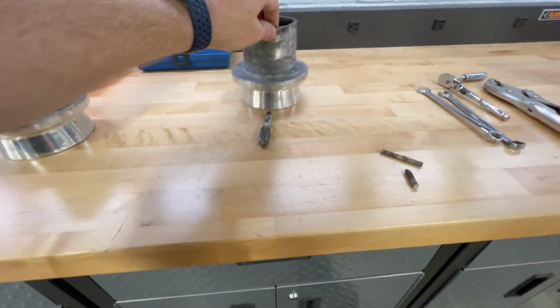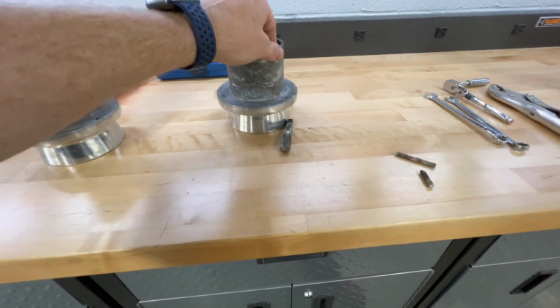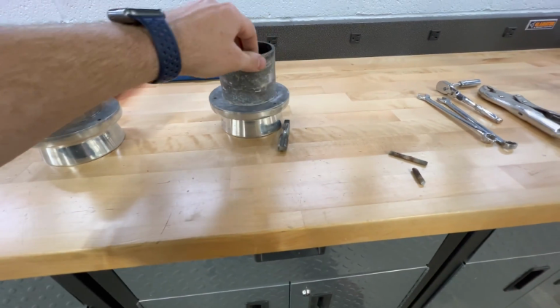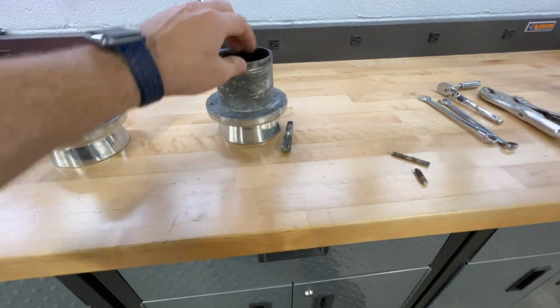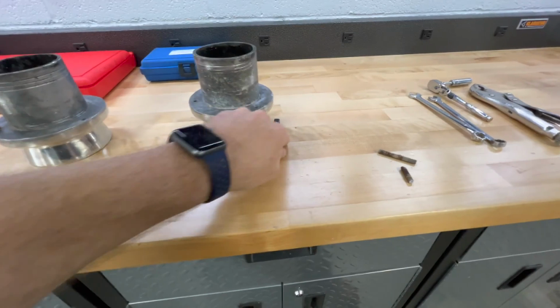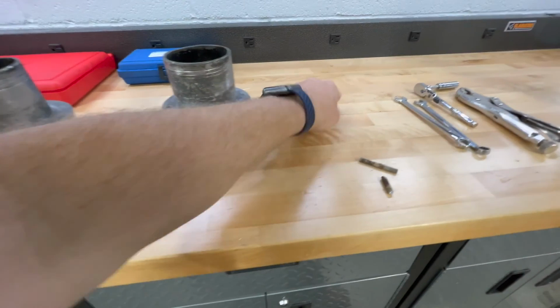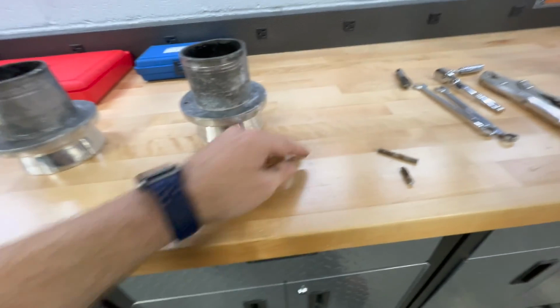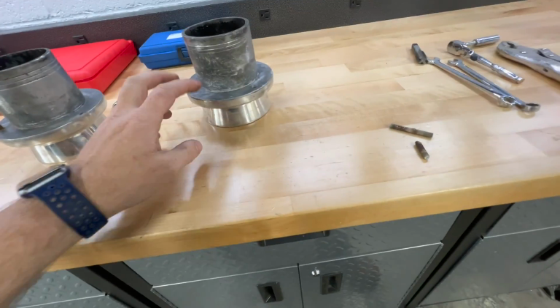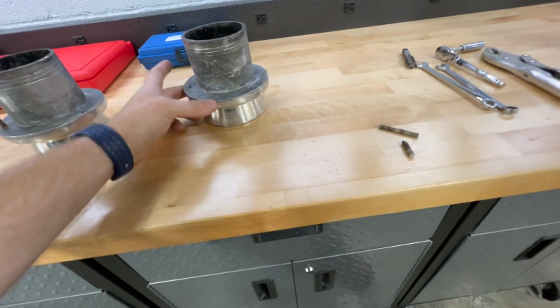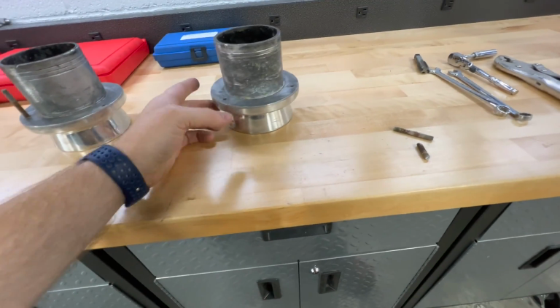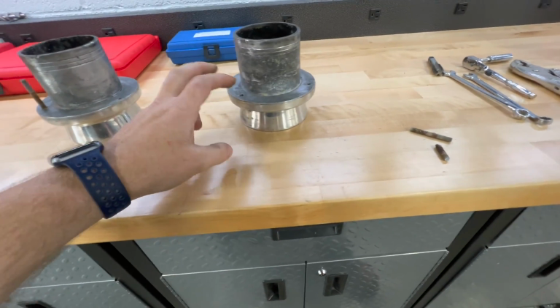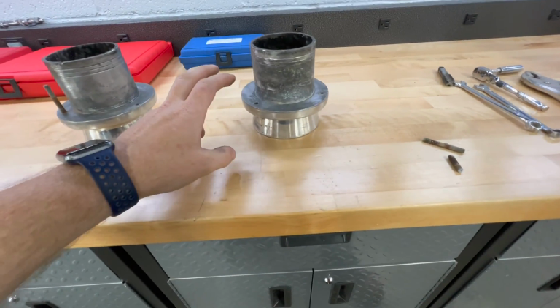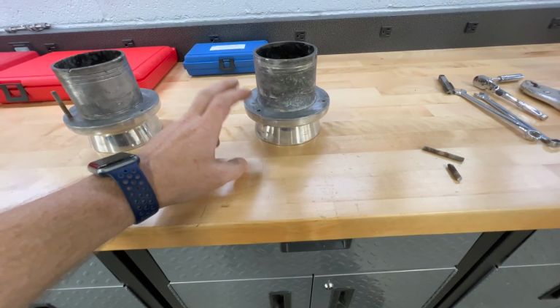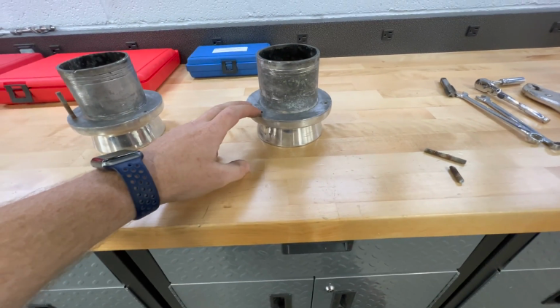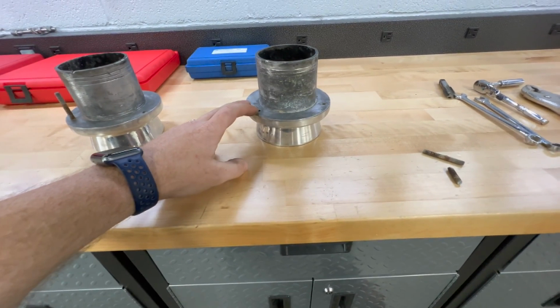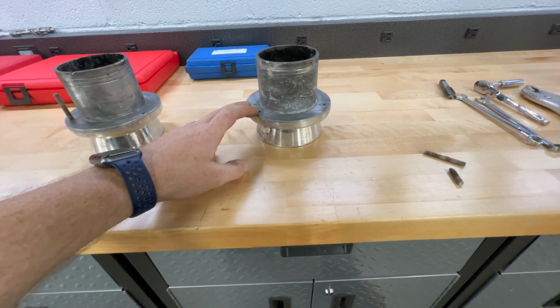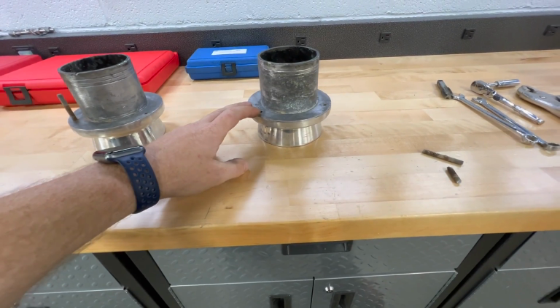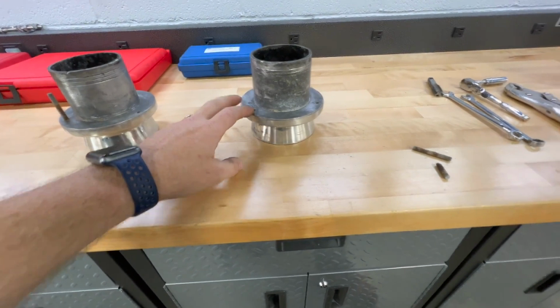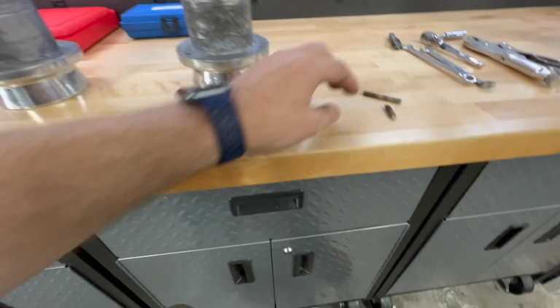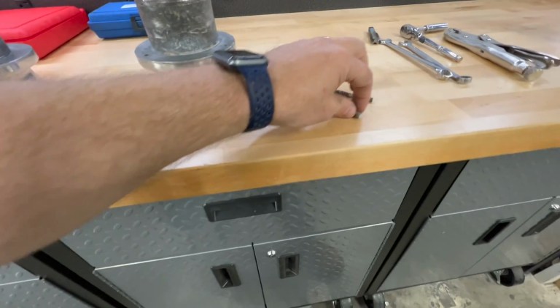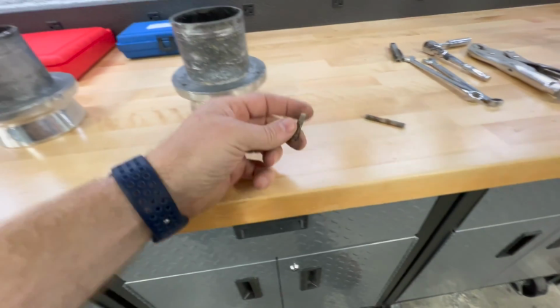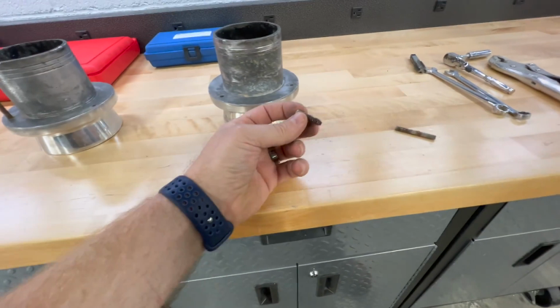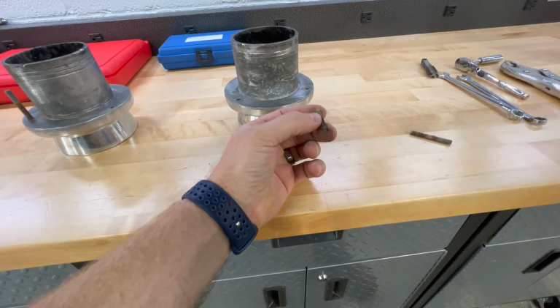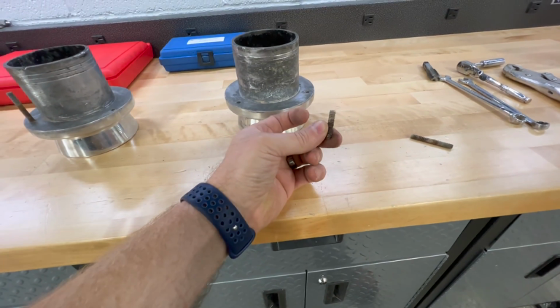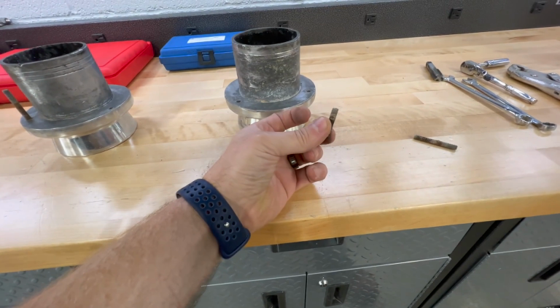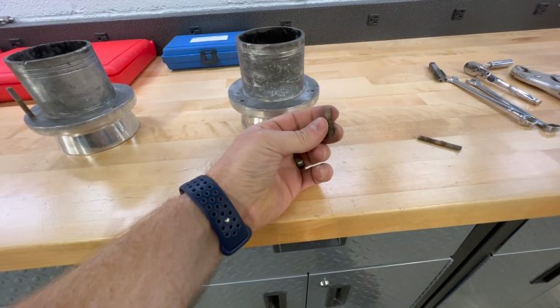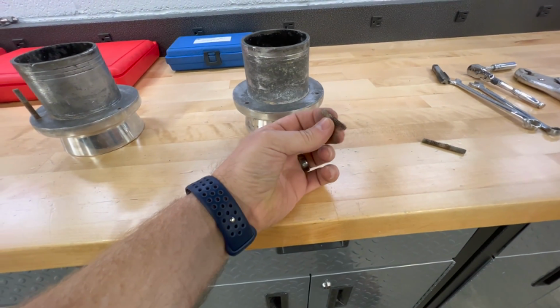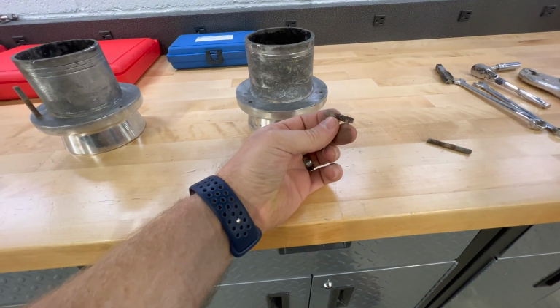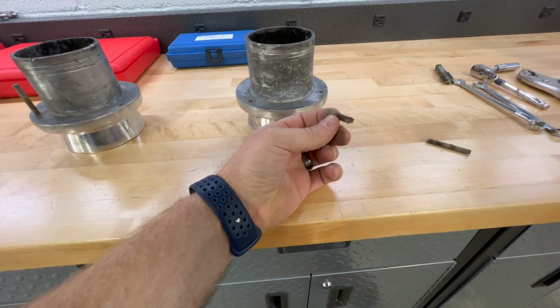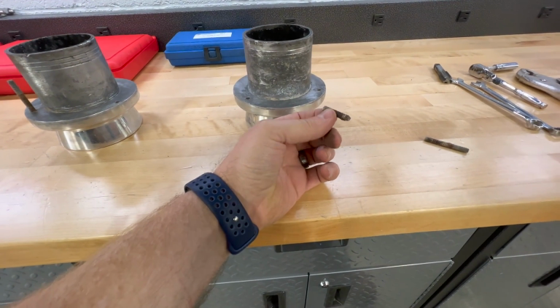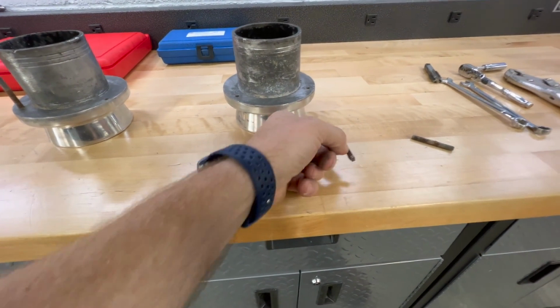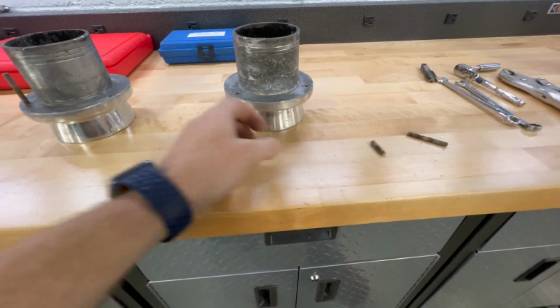On this third stud it backed the stud out of the housing, so we were good to go there. On this other tip, which I've already addressed, it was more or less the same — I had one stud stuck in, one came out, and one actually broke in half and was seized into the housing.